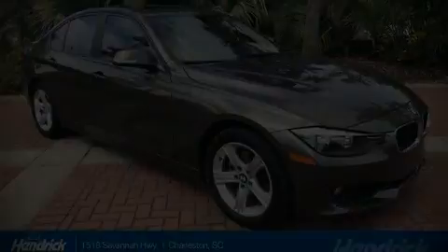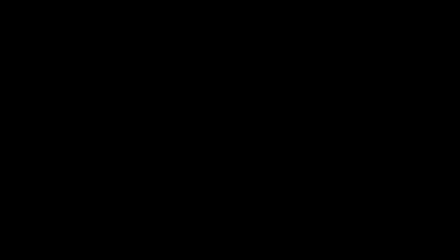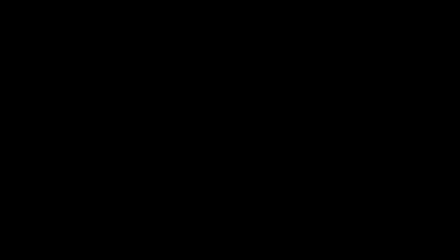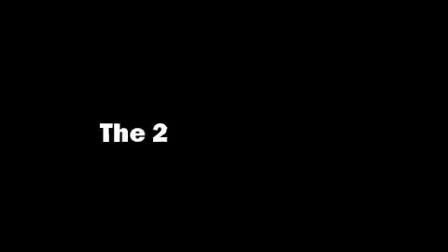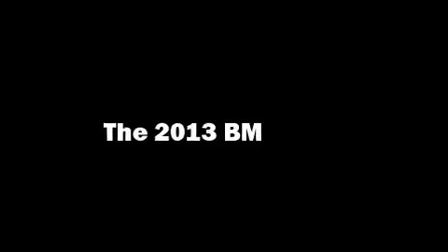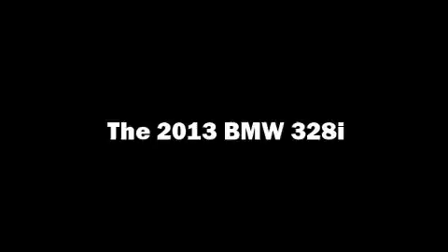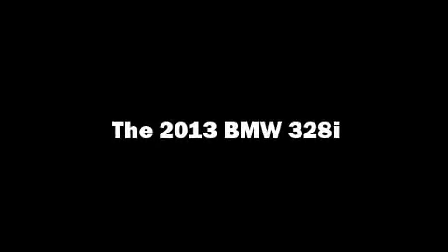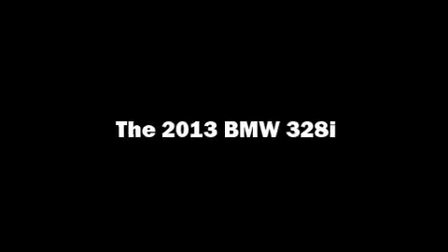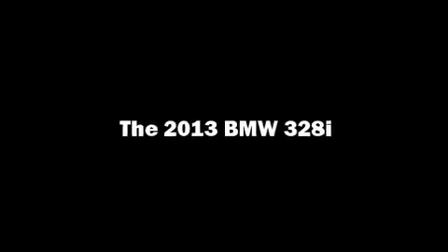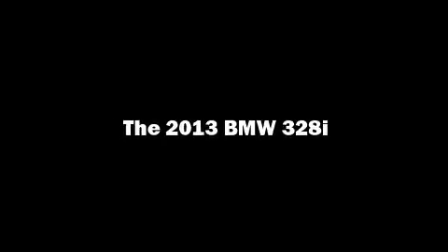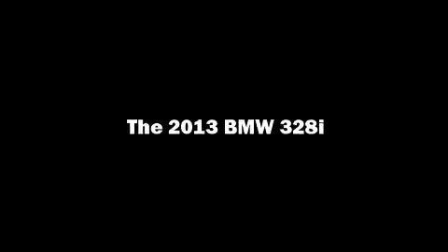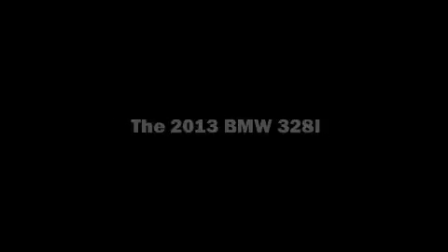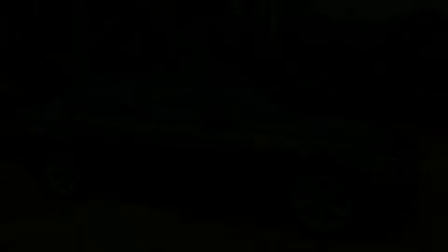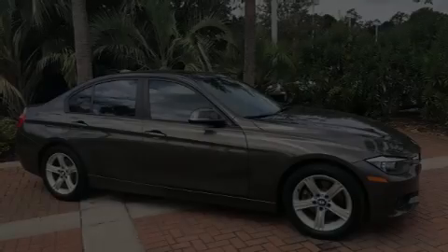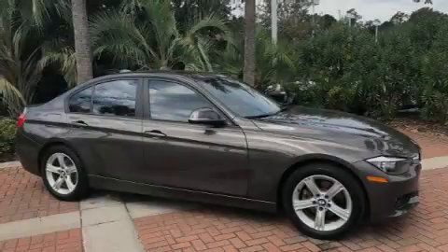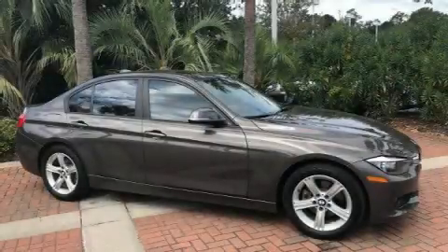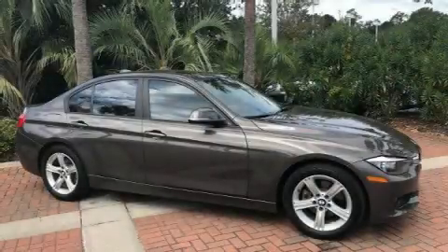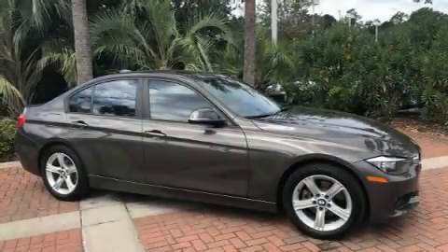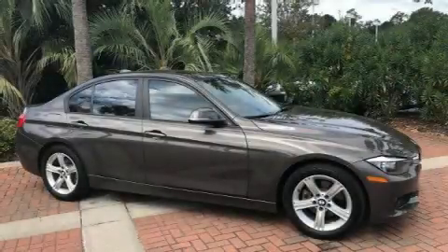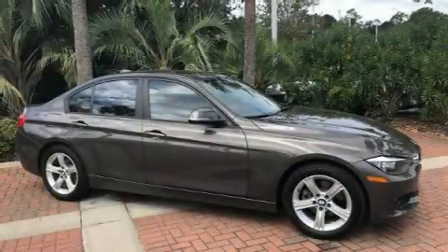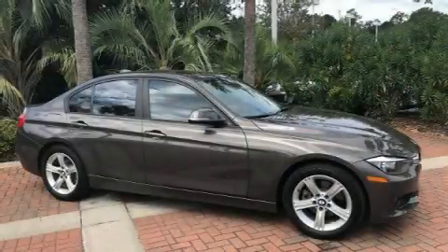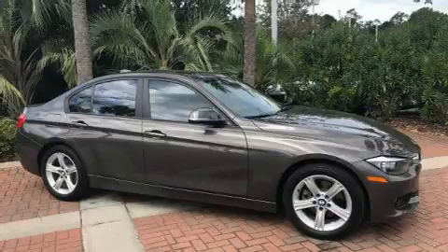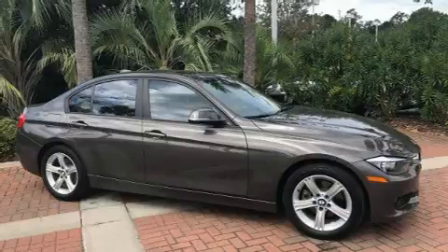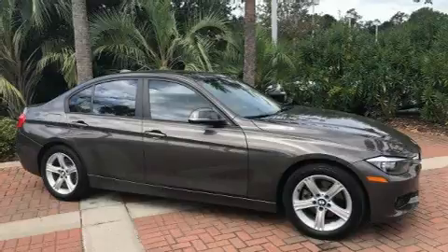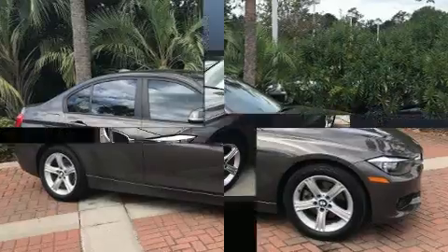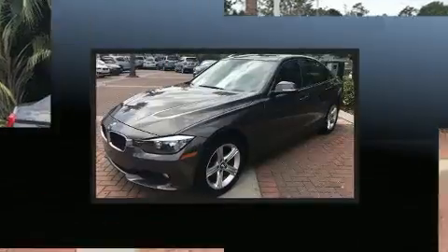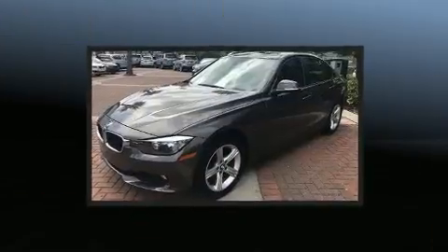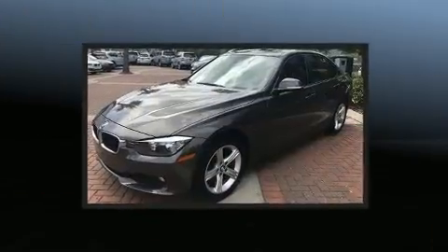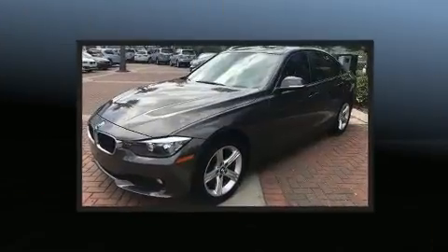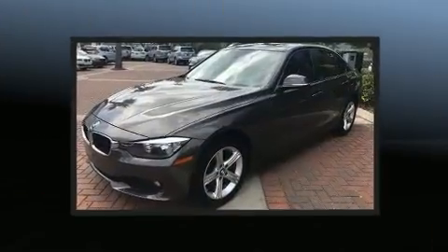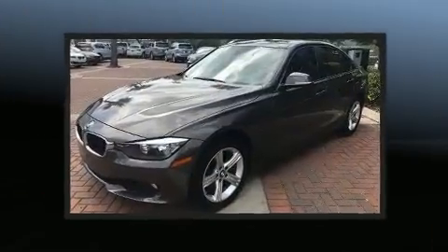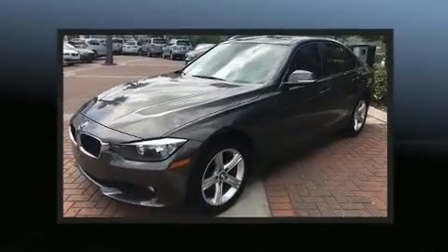The 2013 BMW 328i. This four-door, five-passenger sedan just recently passed the 50,000 mile mark.